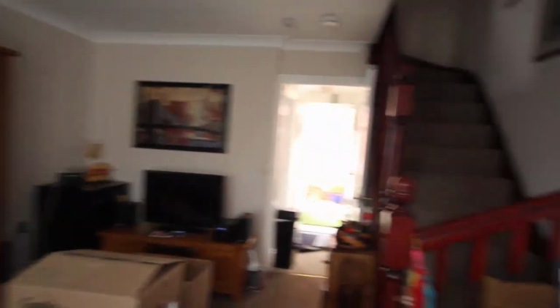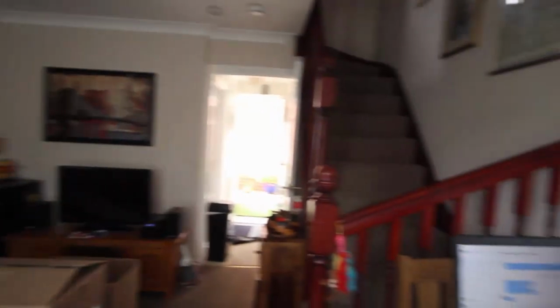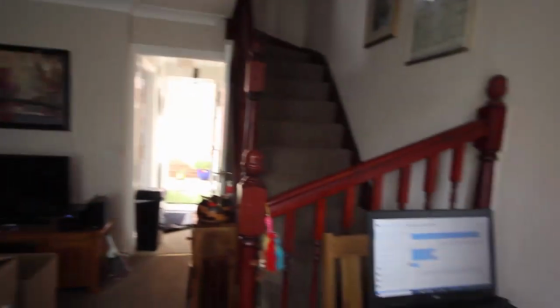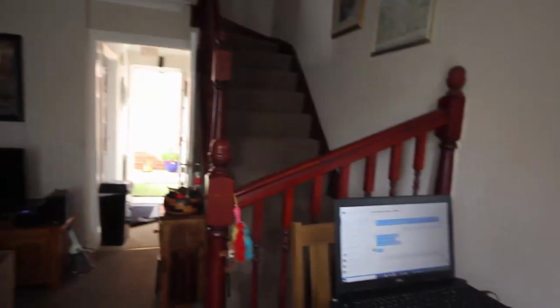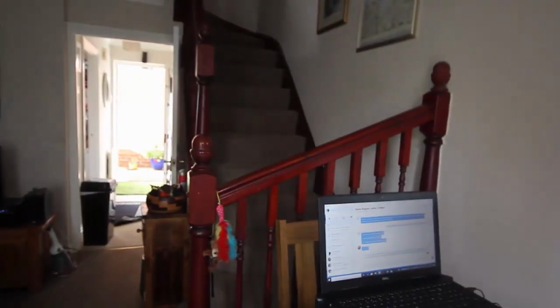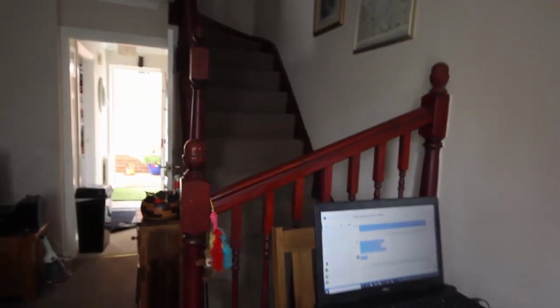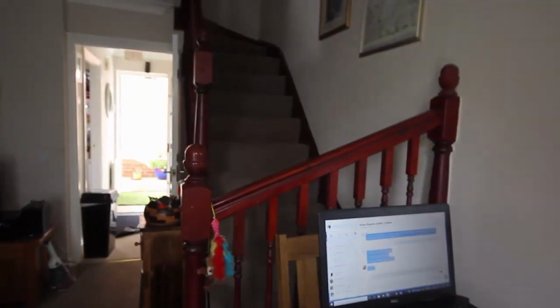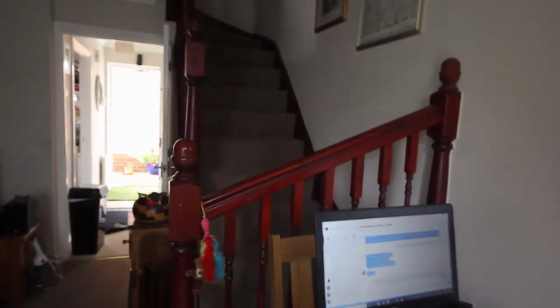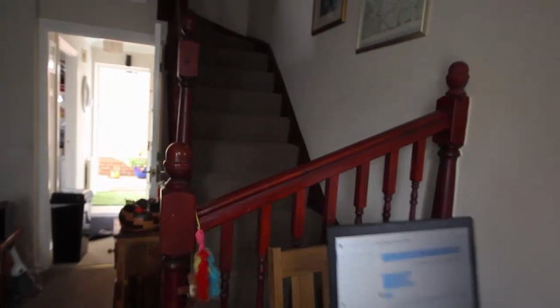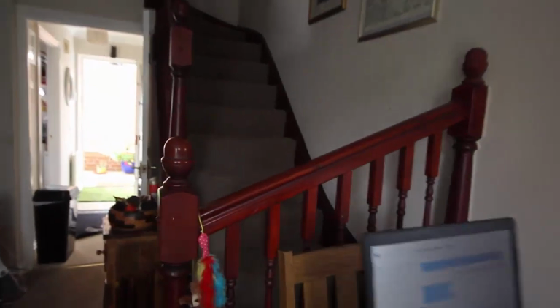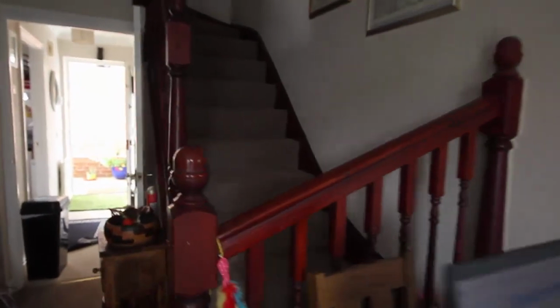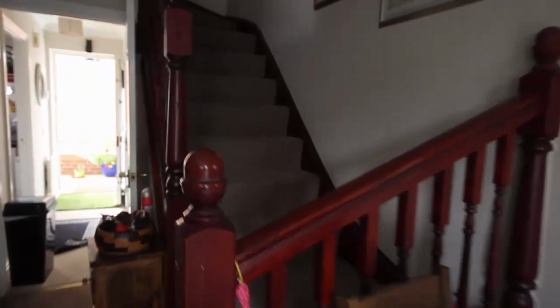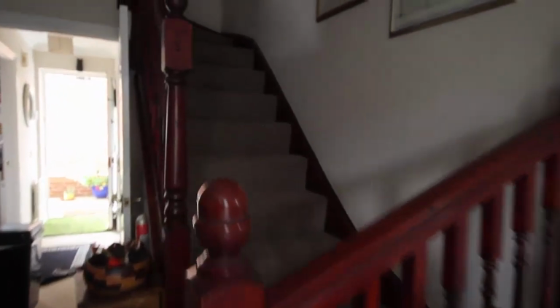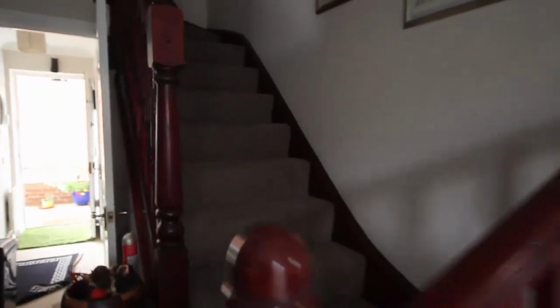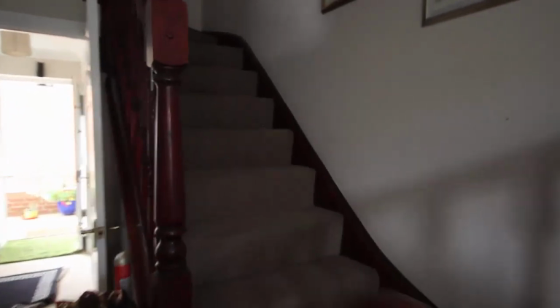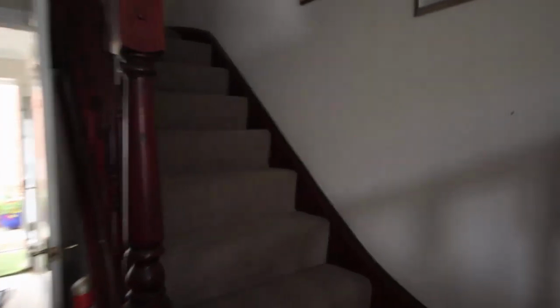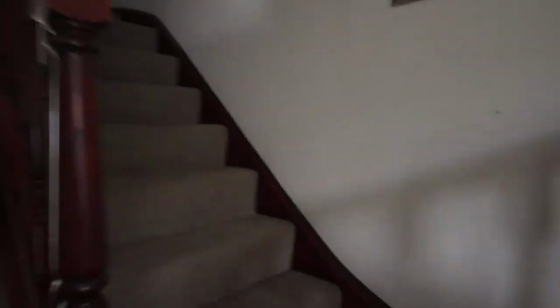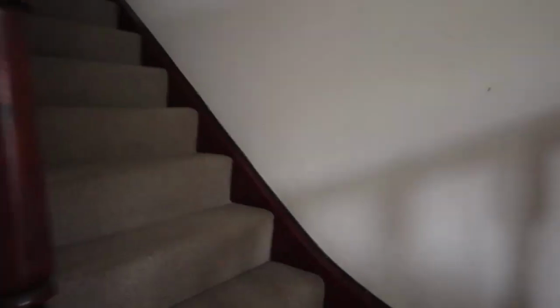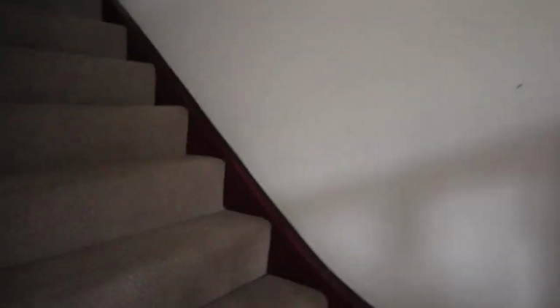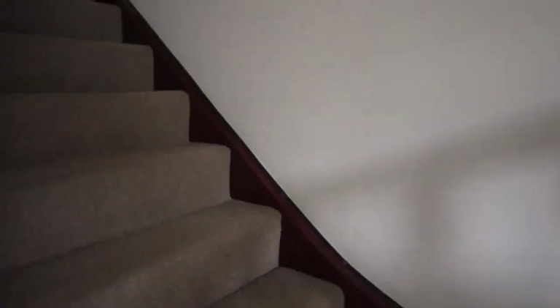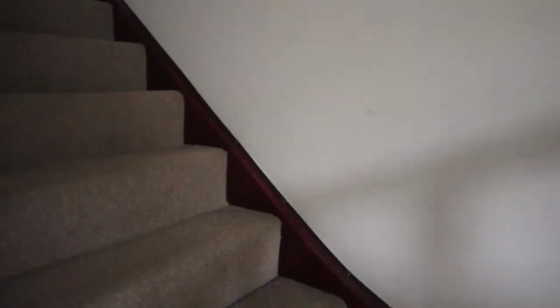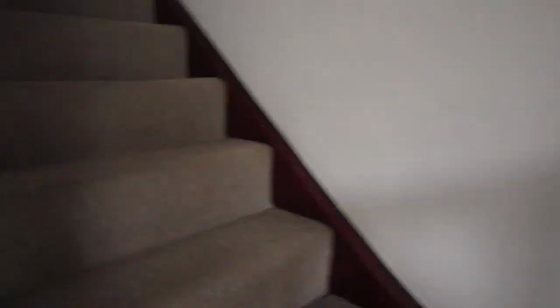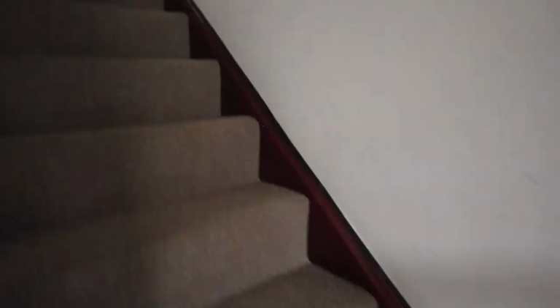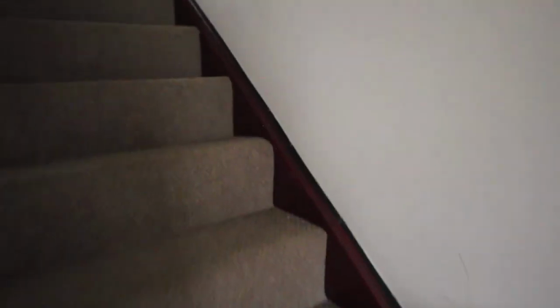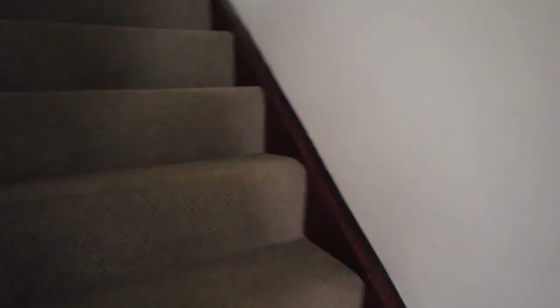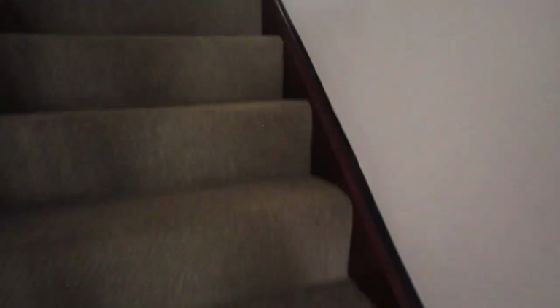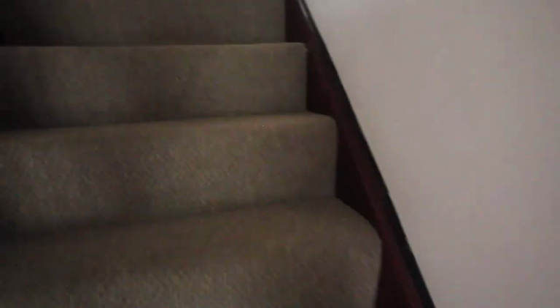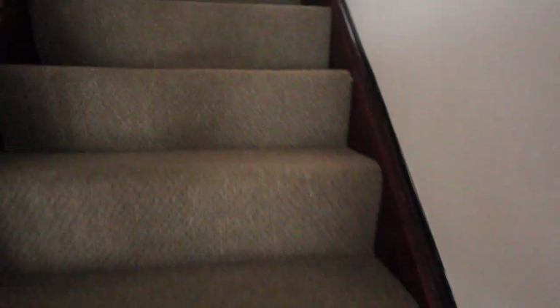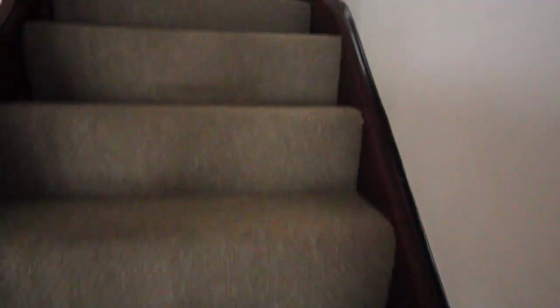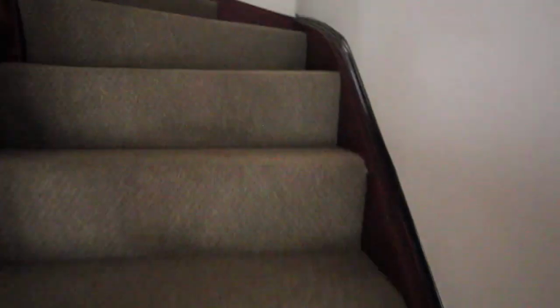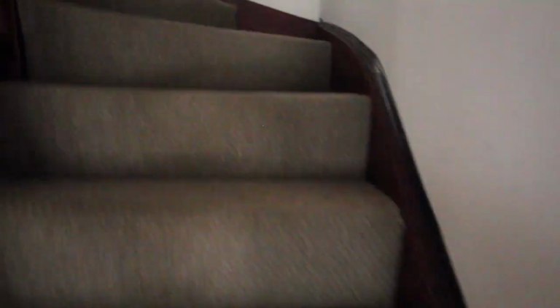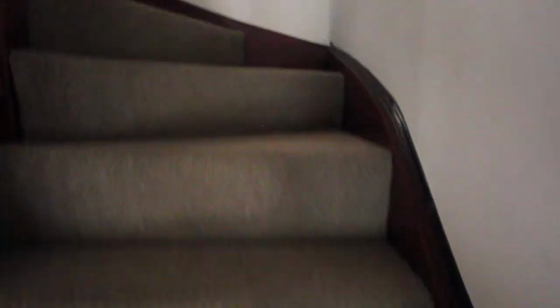The stairs lead up out of the living room. Going up the stairs.